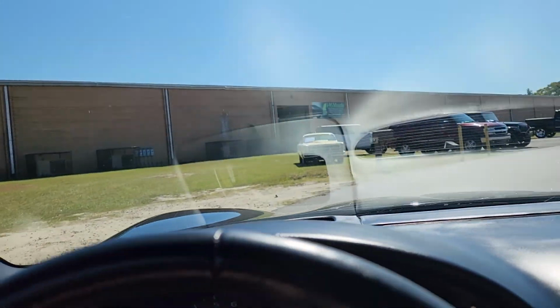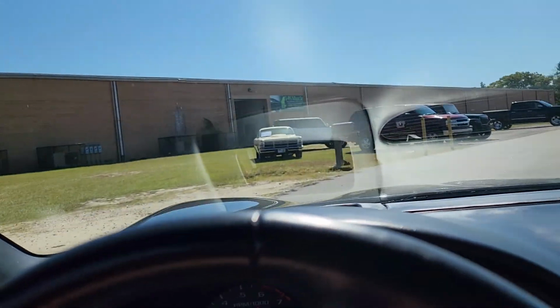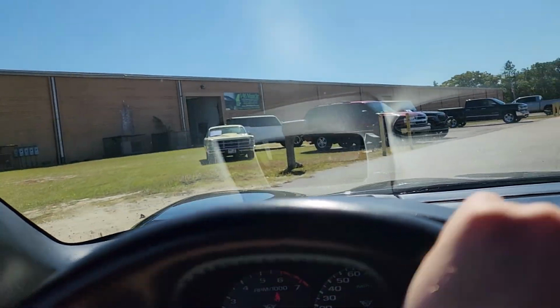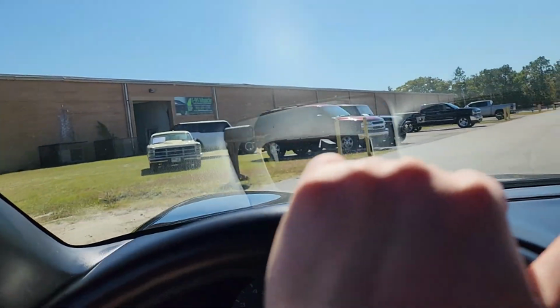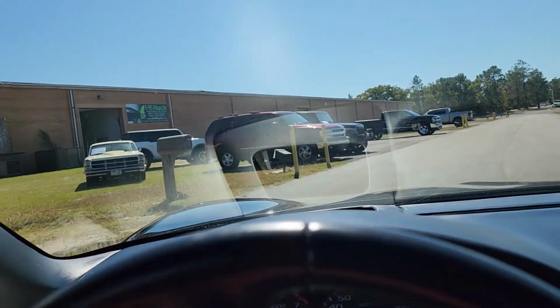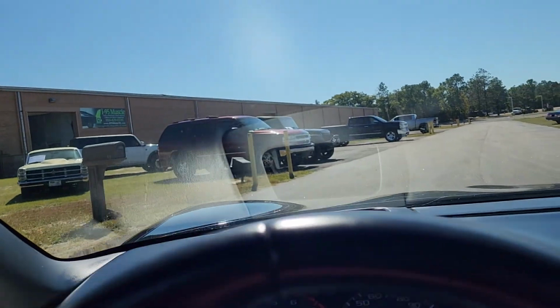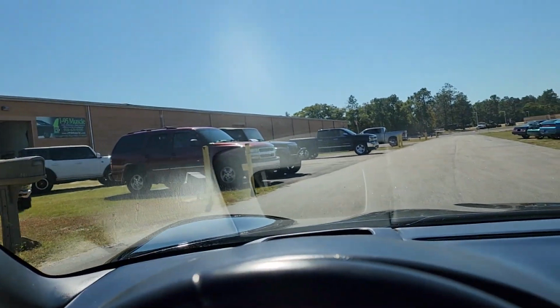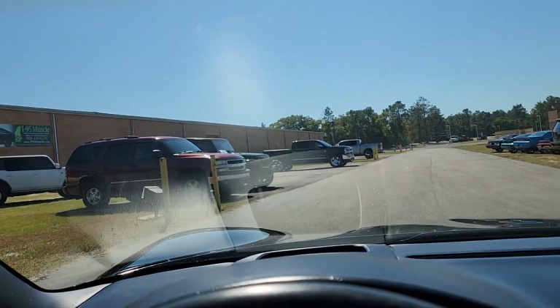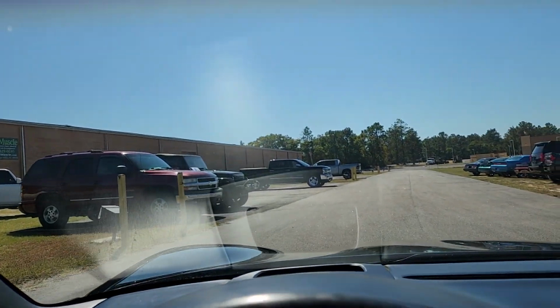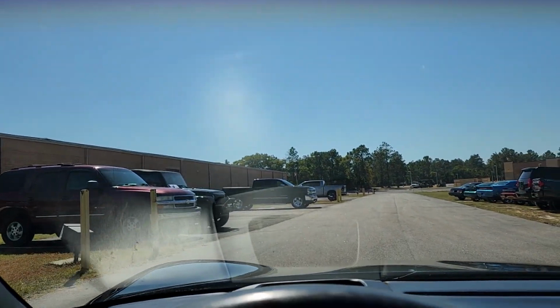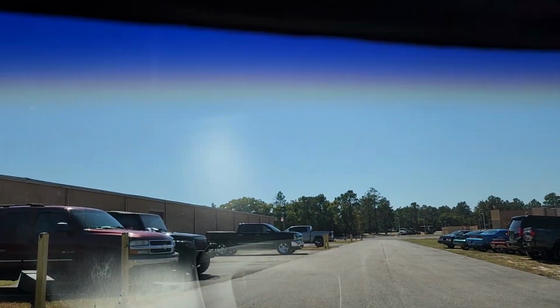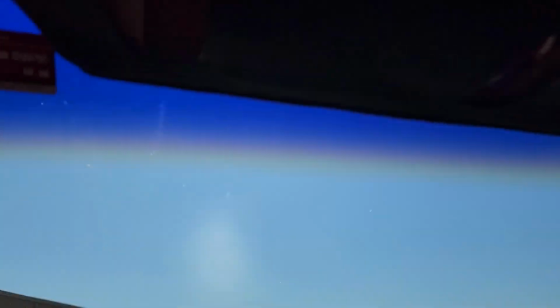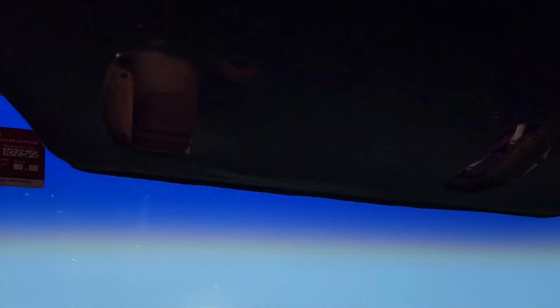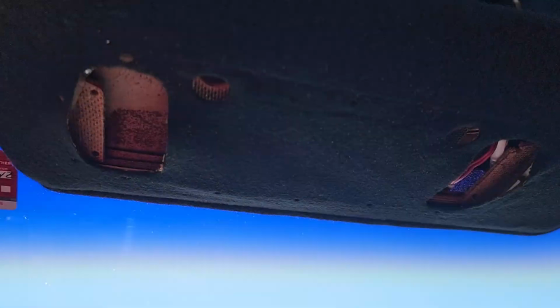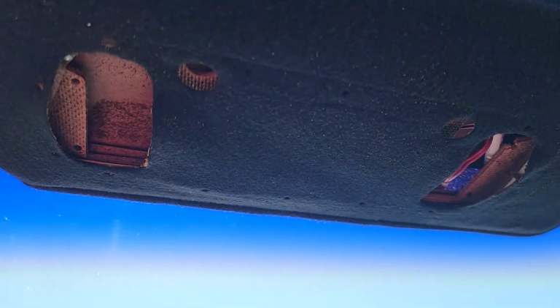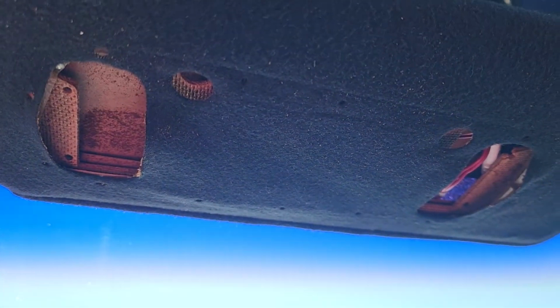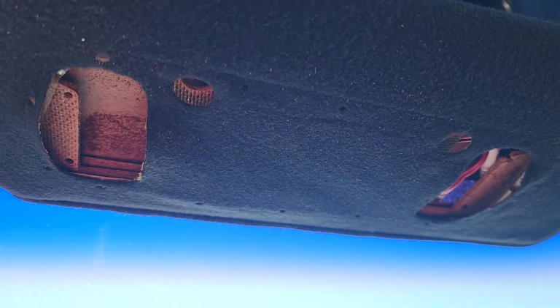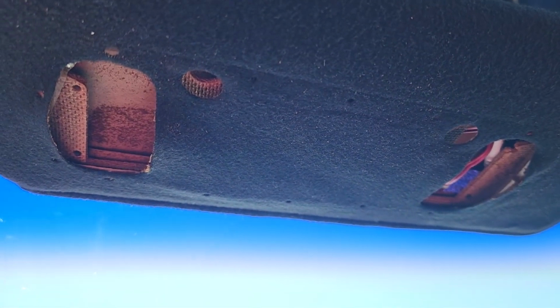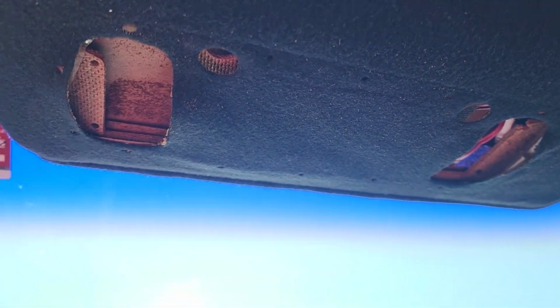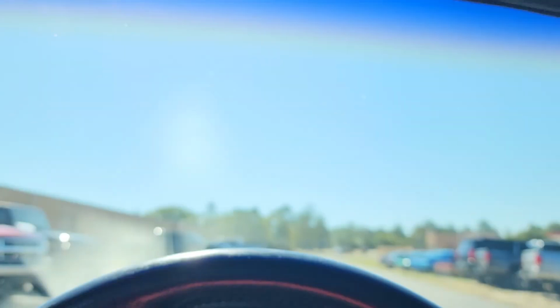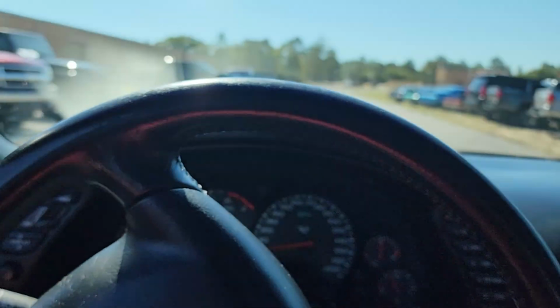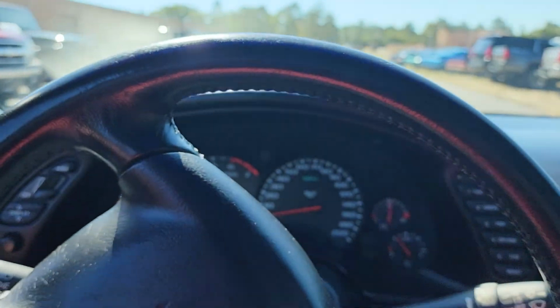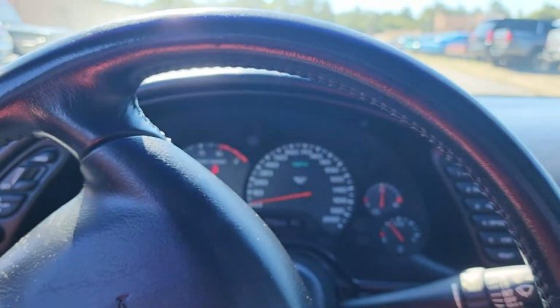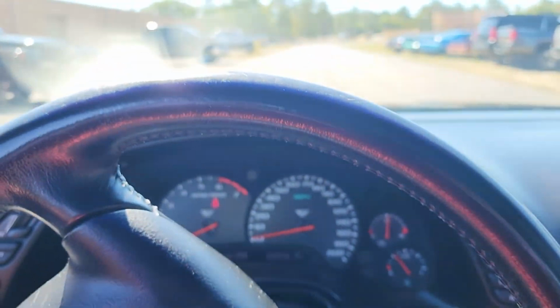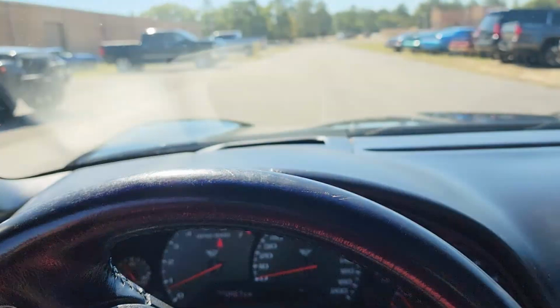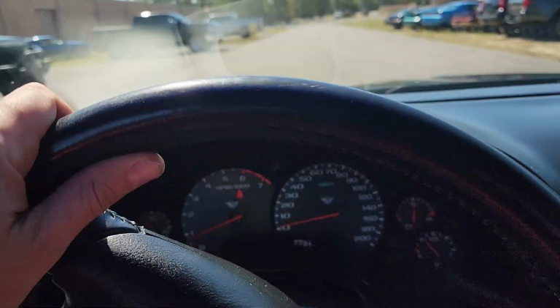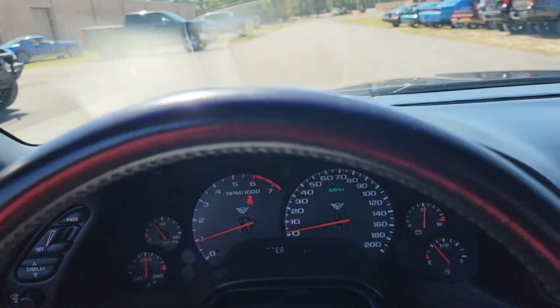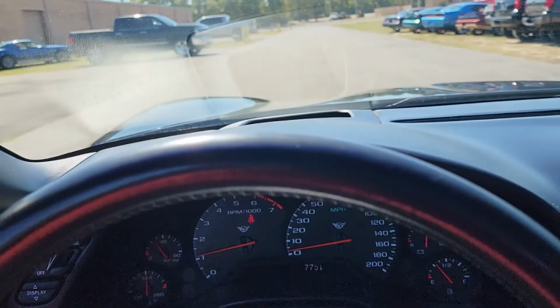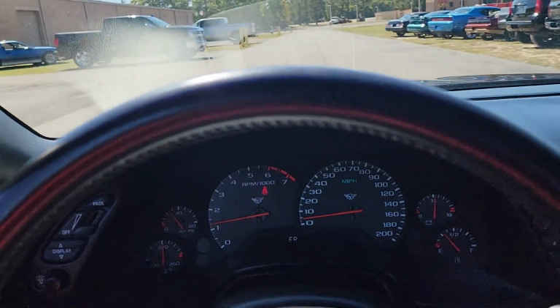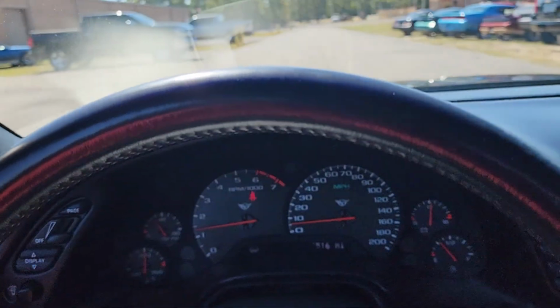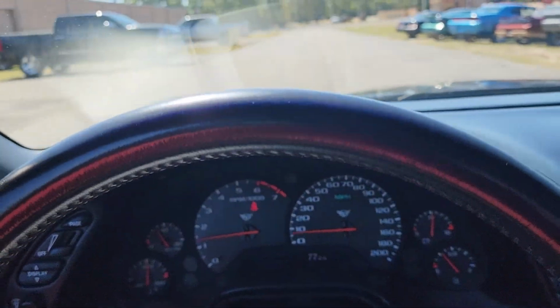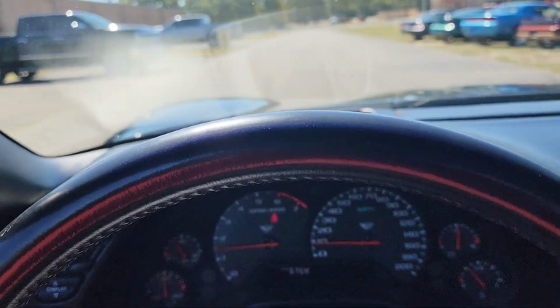The other thing is the interior was less than perfect — this visor, which I think you can get on eBay and buy a new visor pretty cheap, probably same thing with that passenger side mirror.